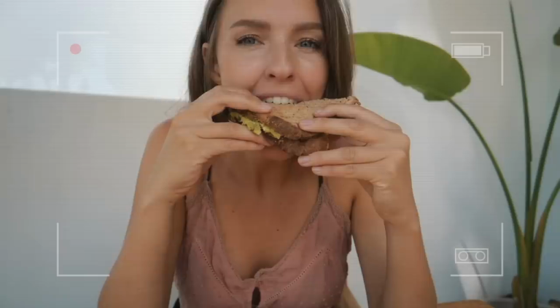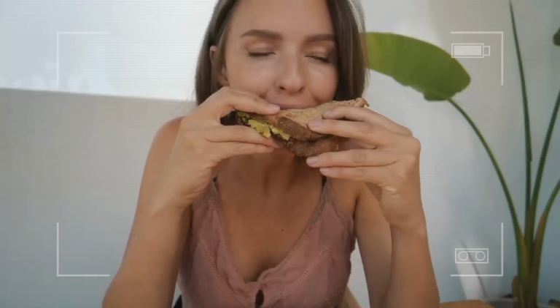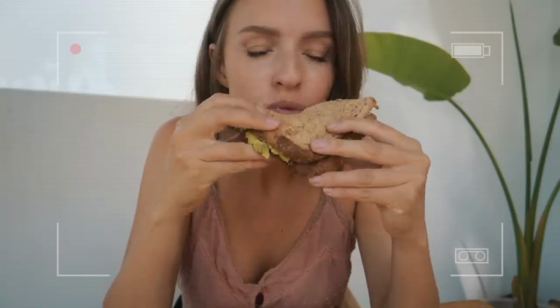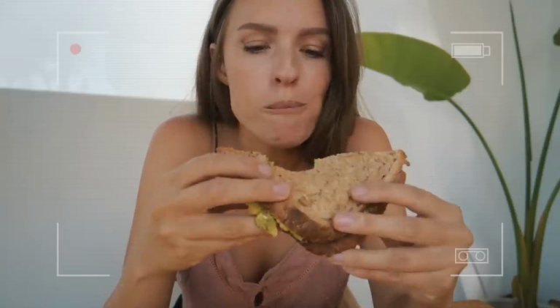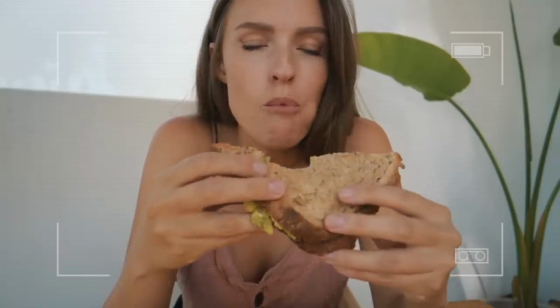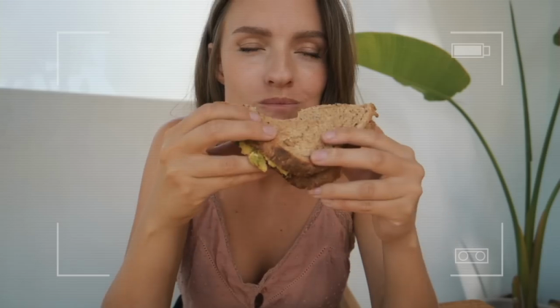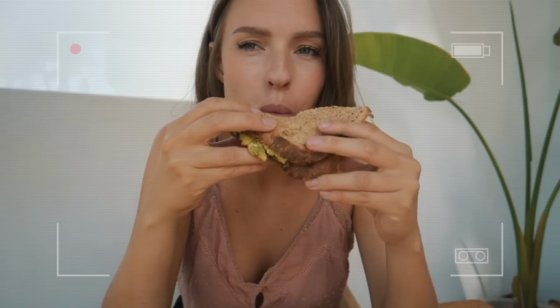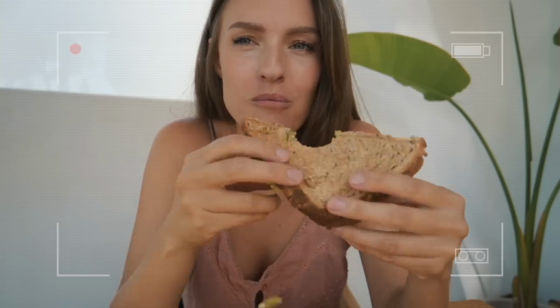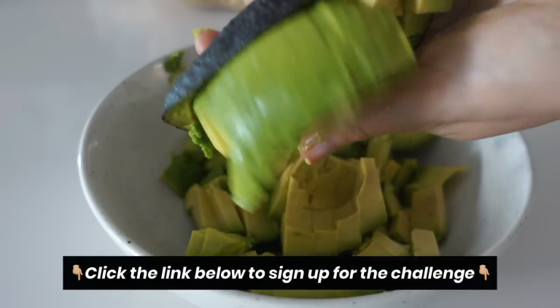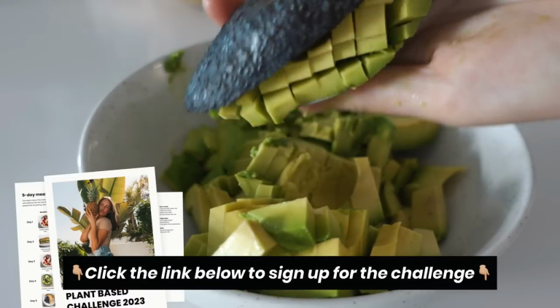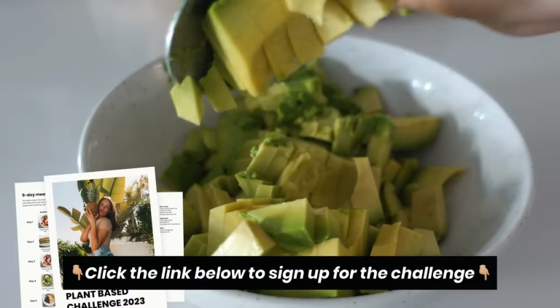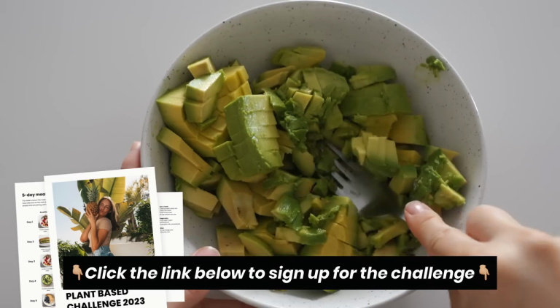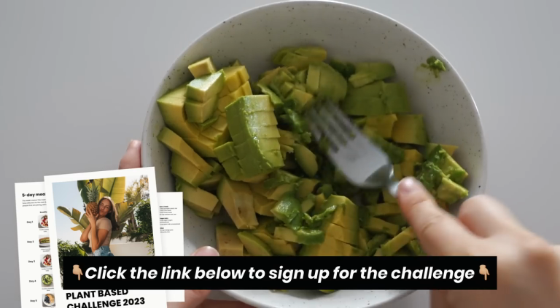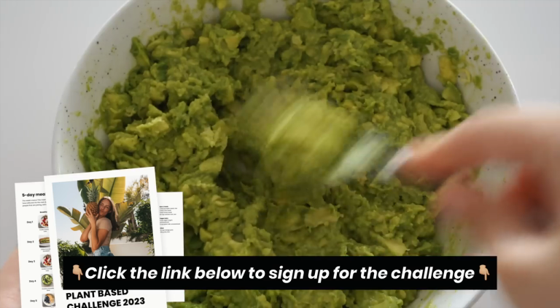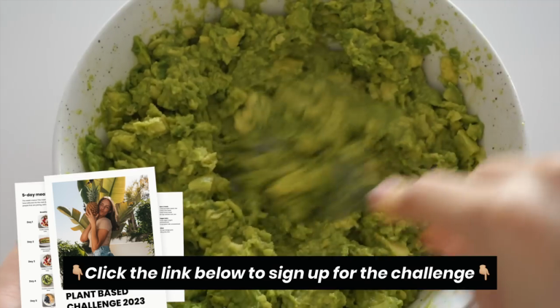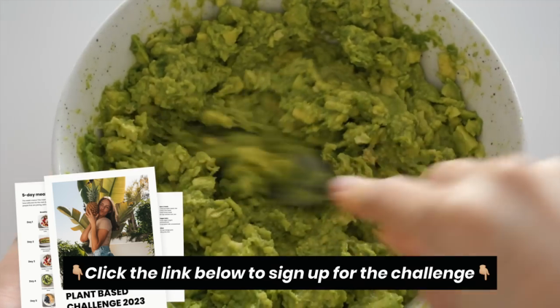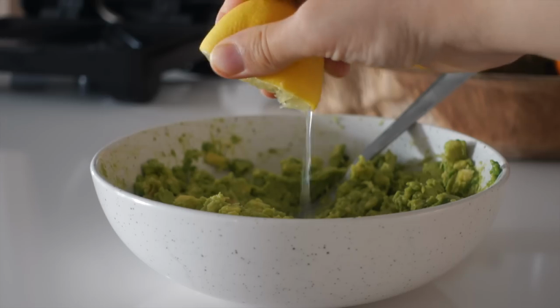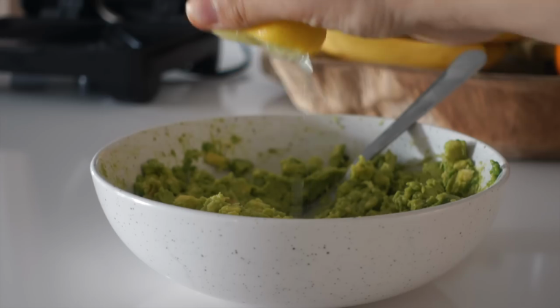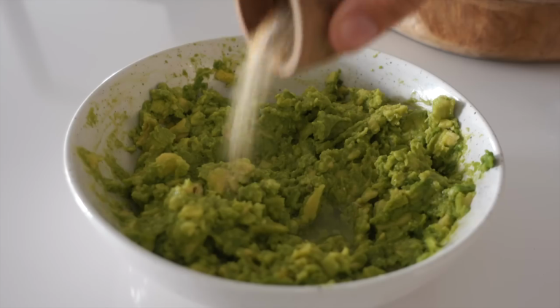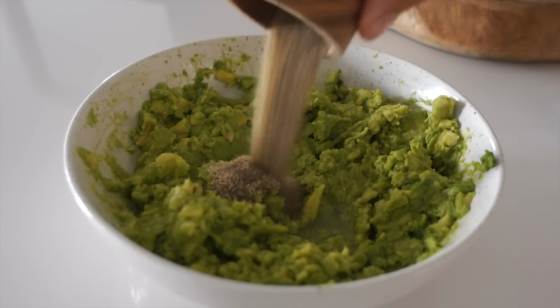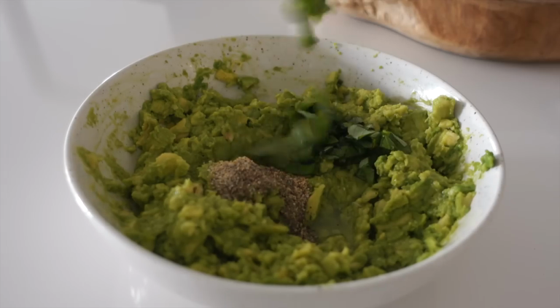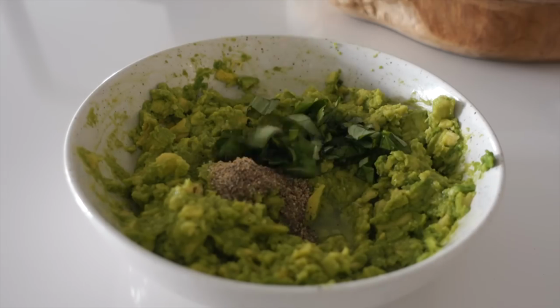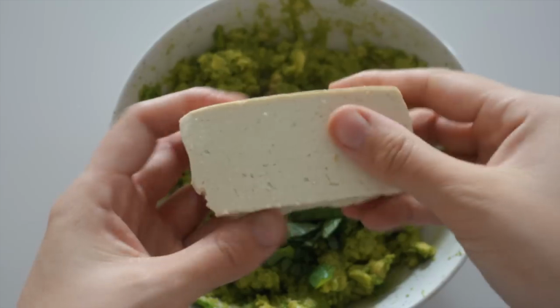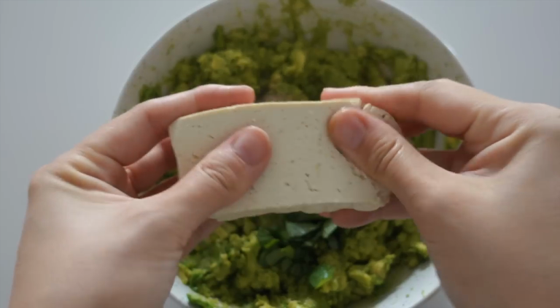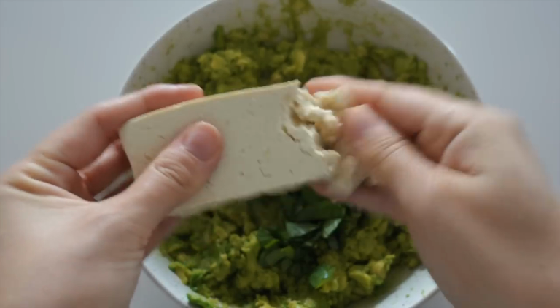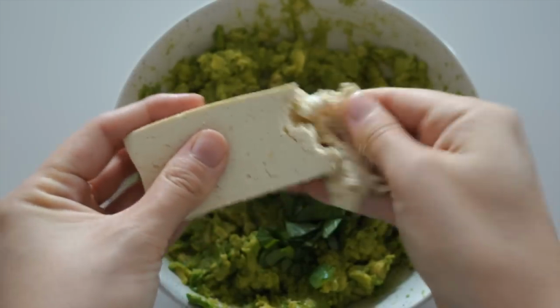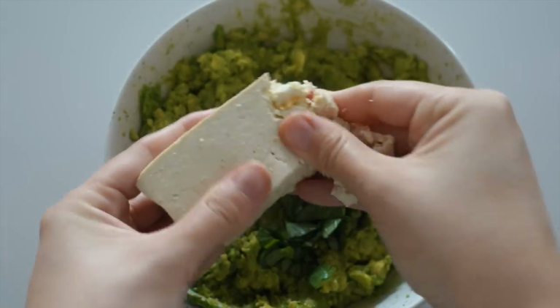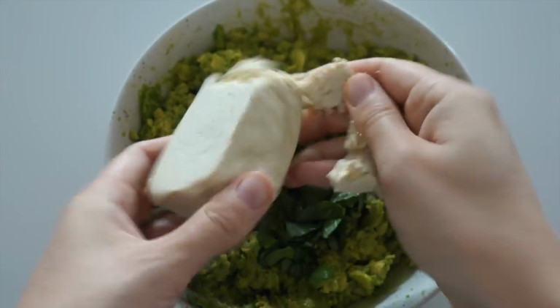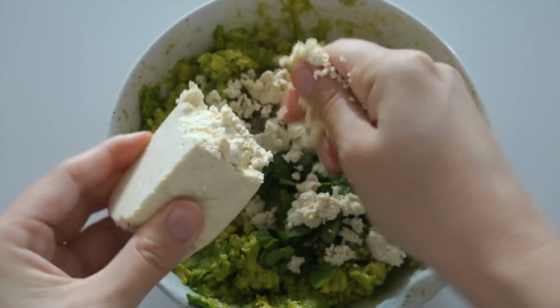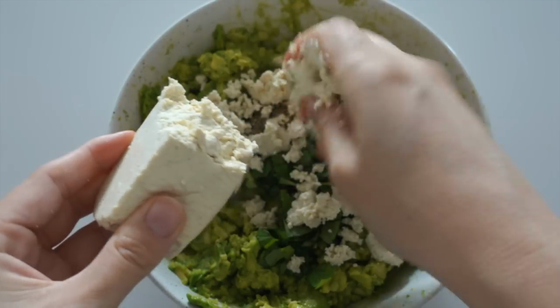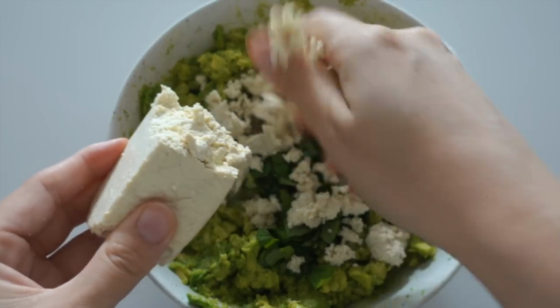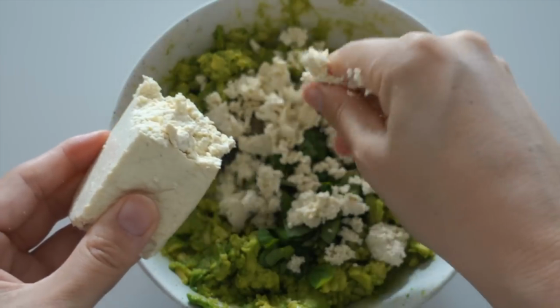If you have seen the meals I eat on repeat, you have probably seen this one already. I'm mashing up some avocado and adding lemon juice, spices, fresh basil, and crumbling down some tofu. This is a great hack to add in some extra protein to a meal.